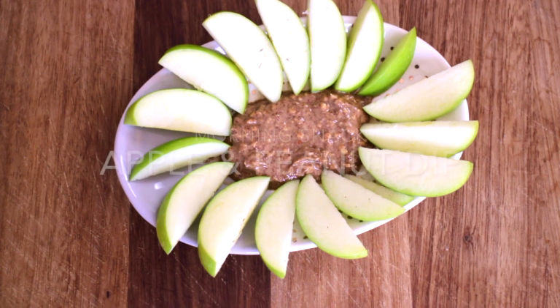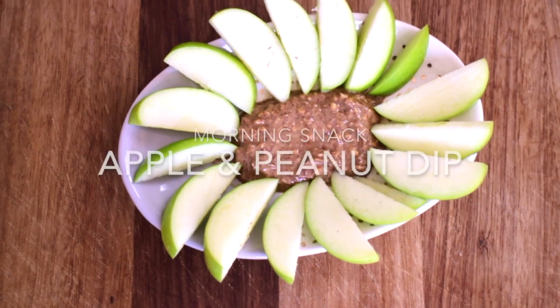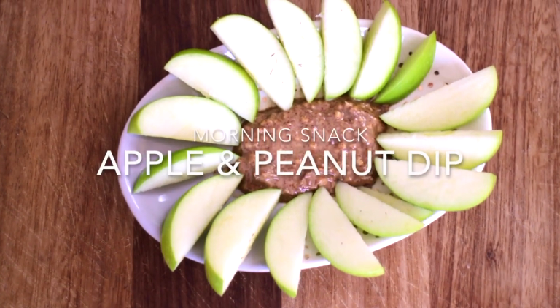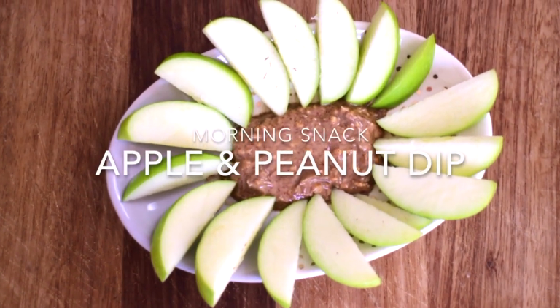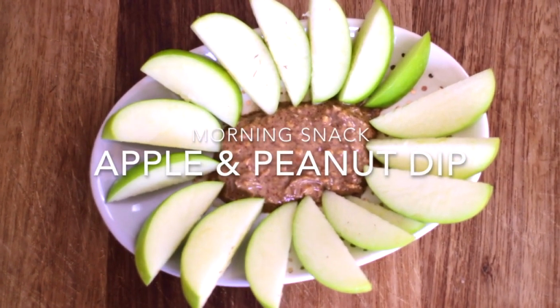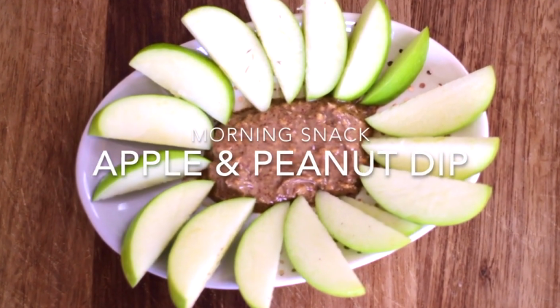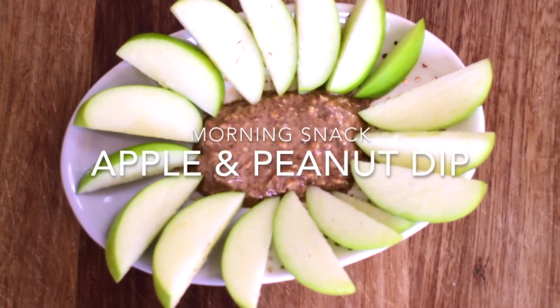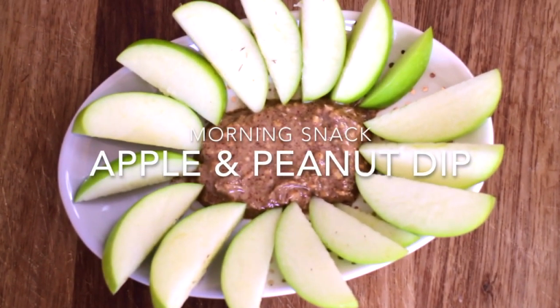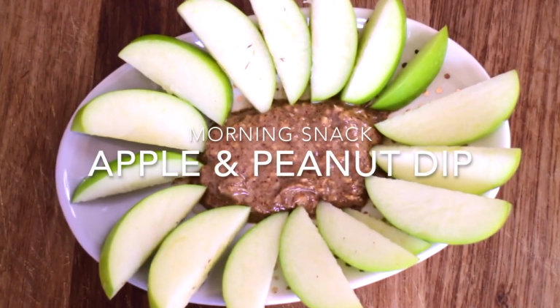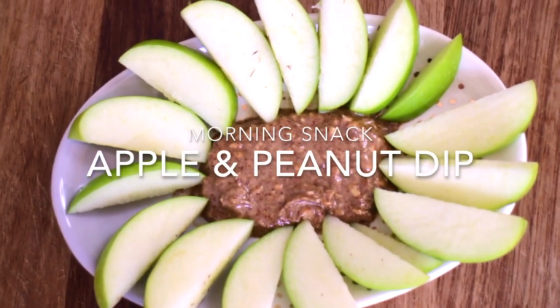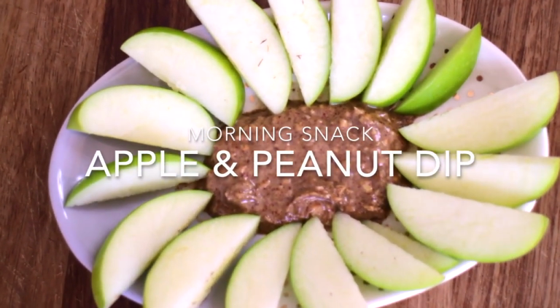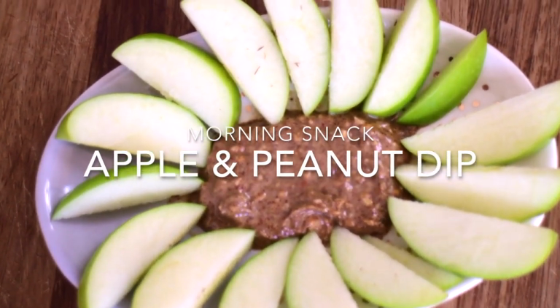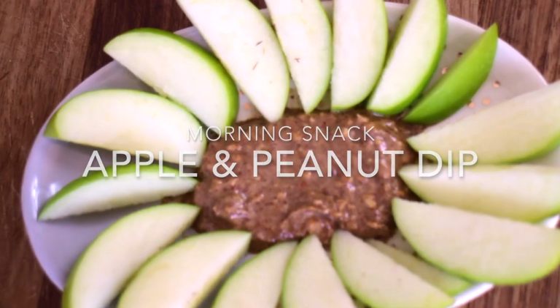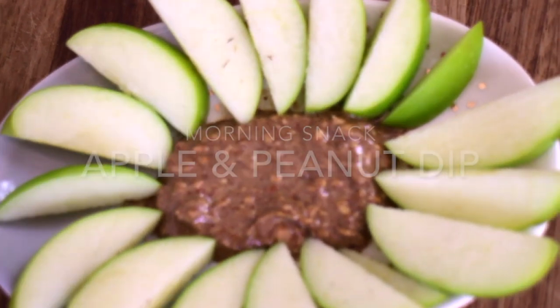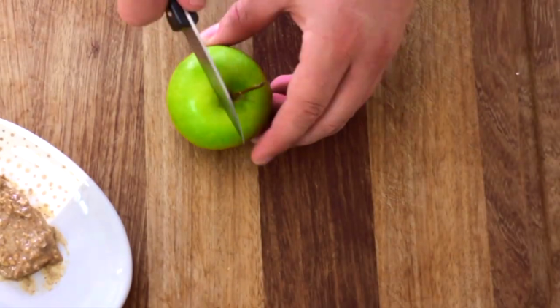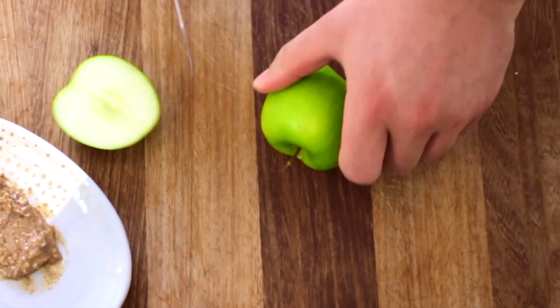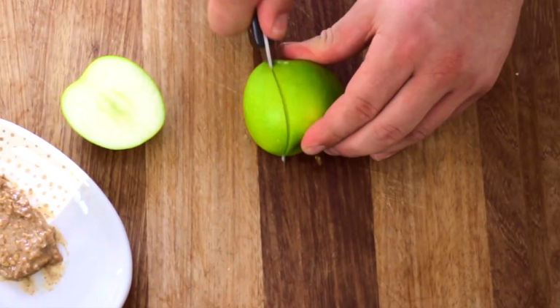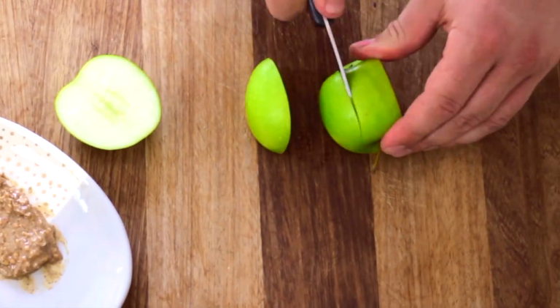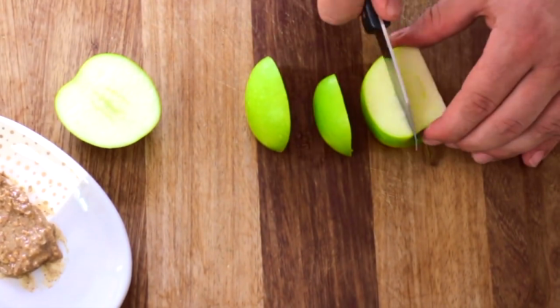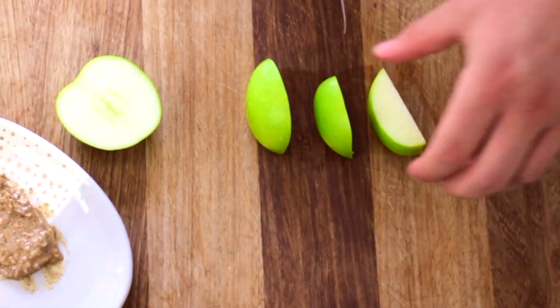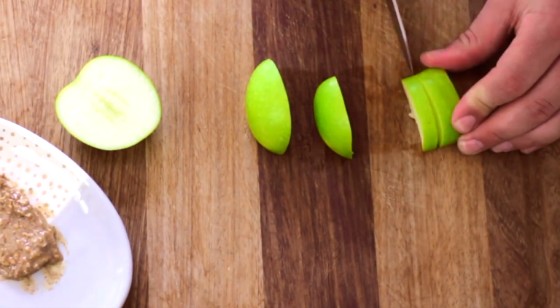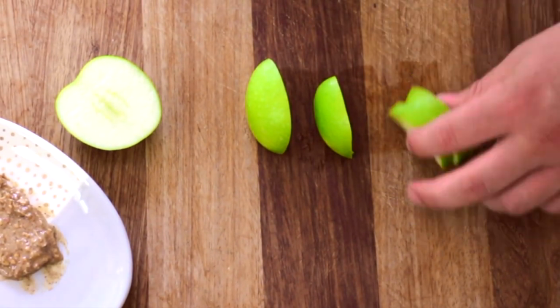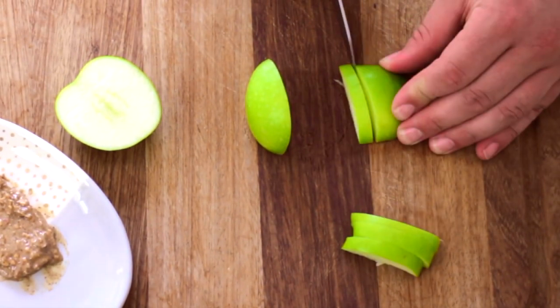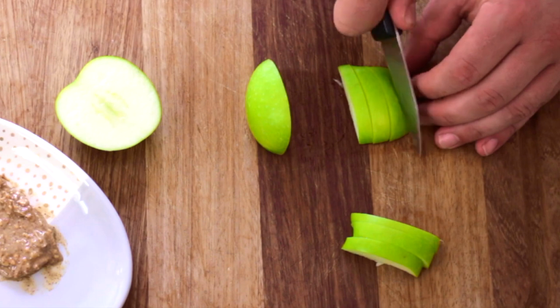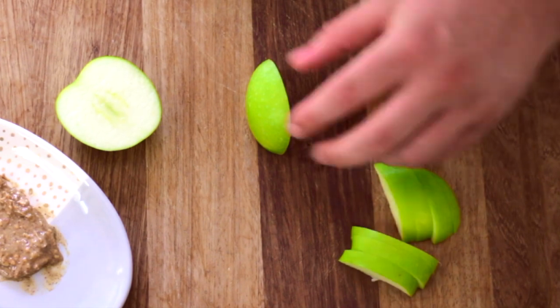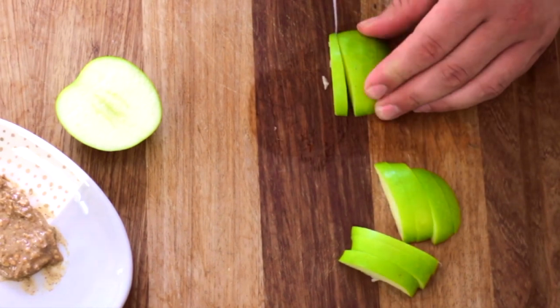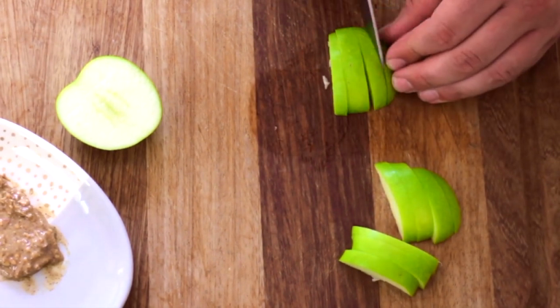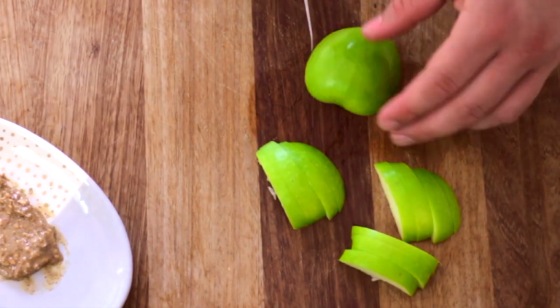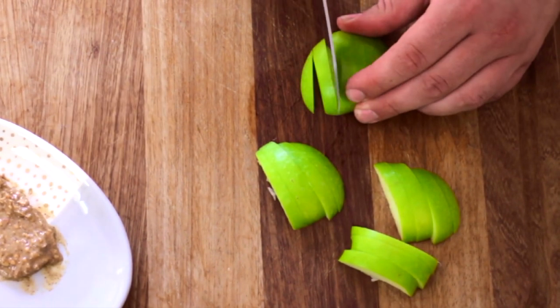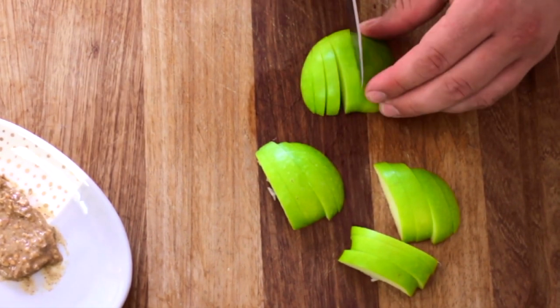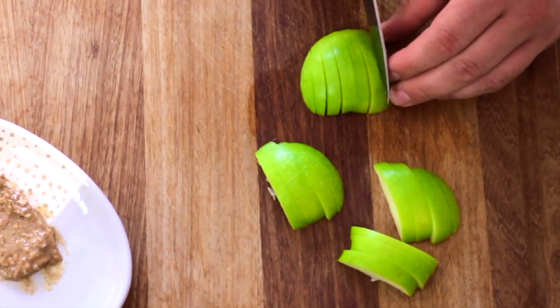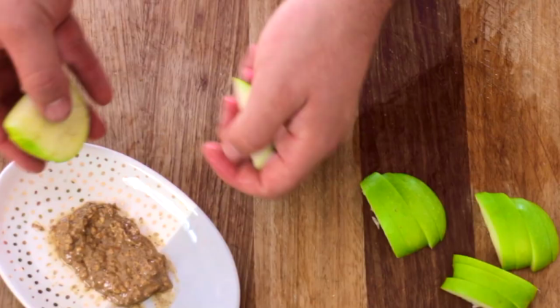Morning Snack: Apple and Peanut Dip. Simply slice a Granny Smith apple into small slices. Take two teaspoons of either almond, cashew nut, or peanut butter as a dip.